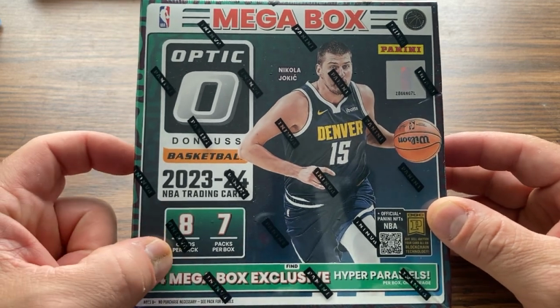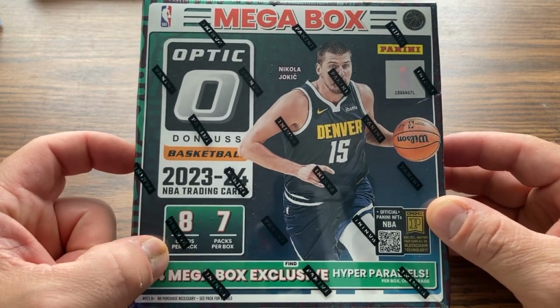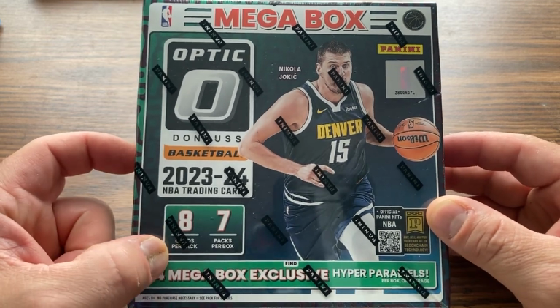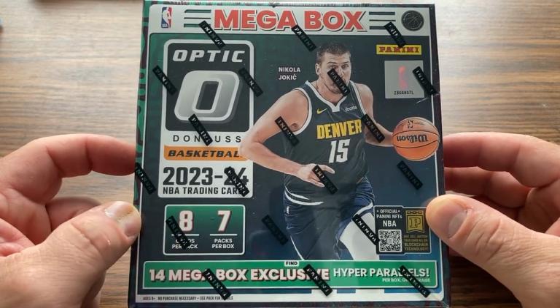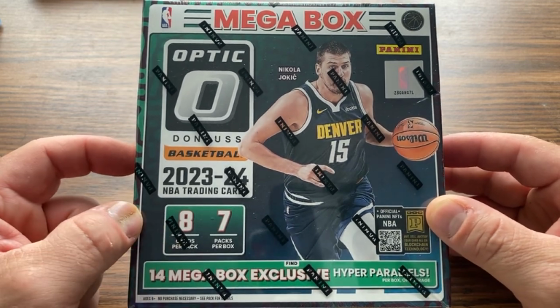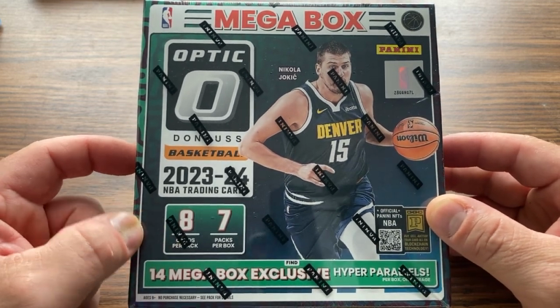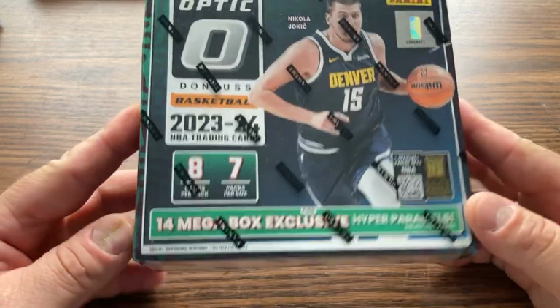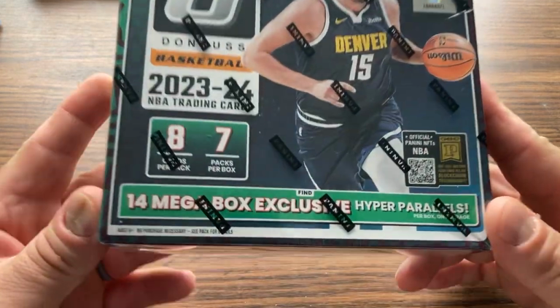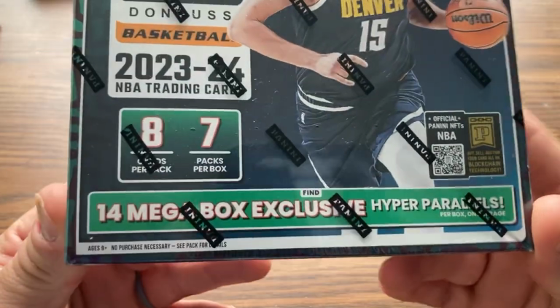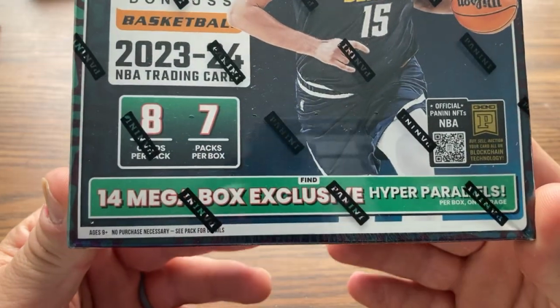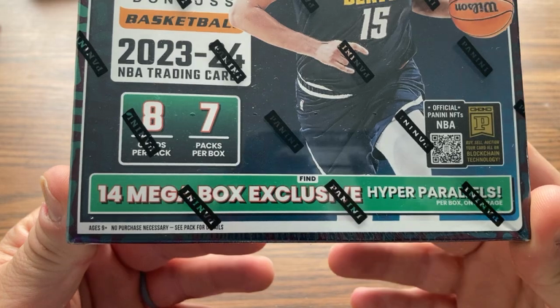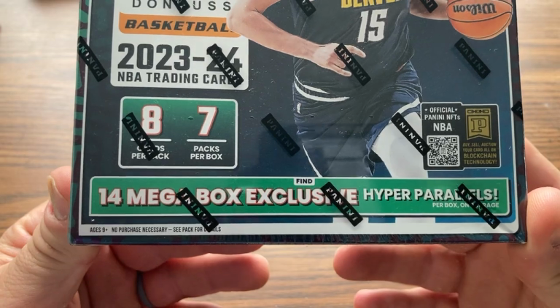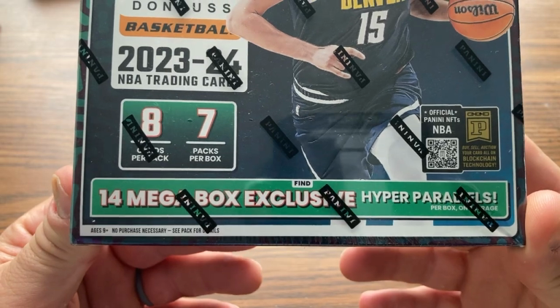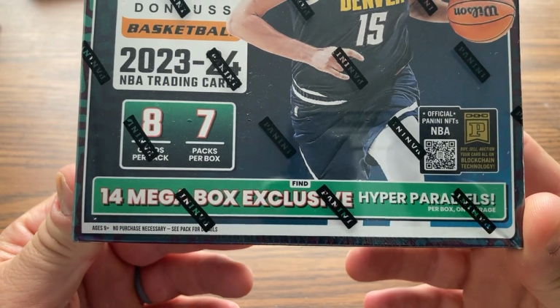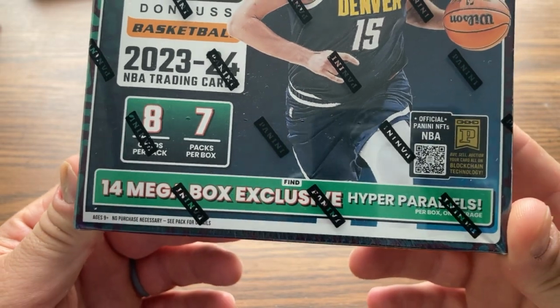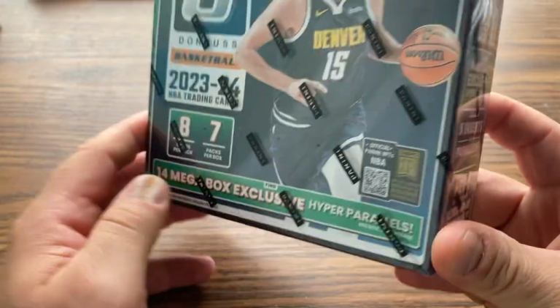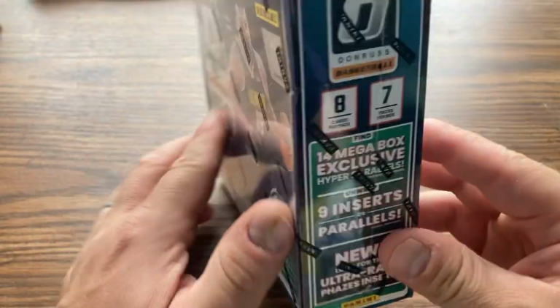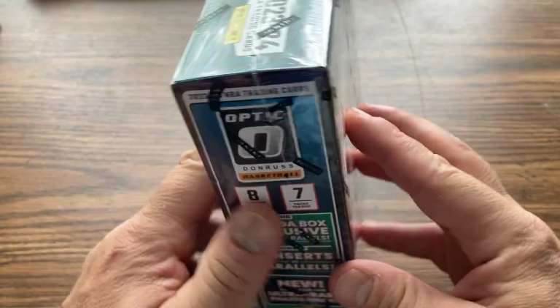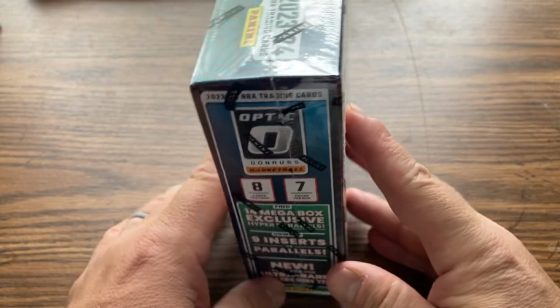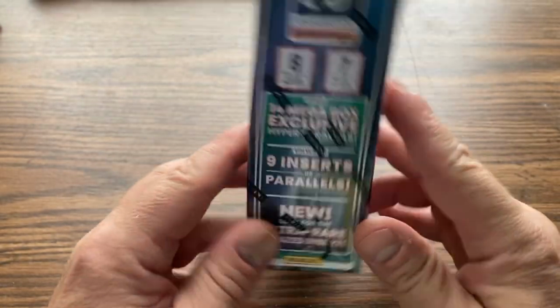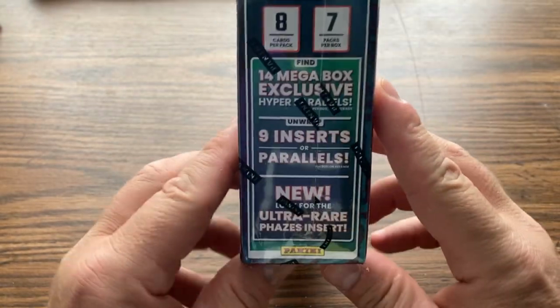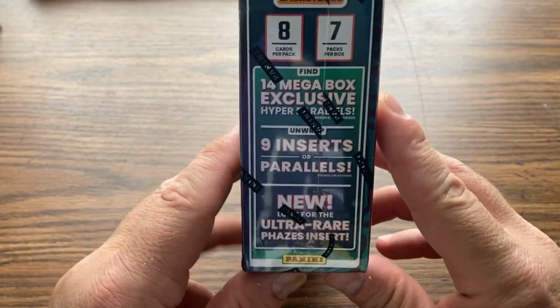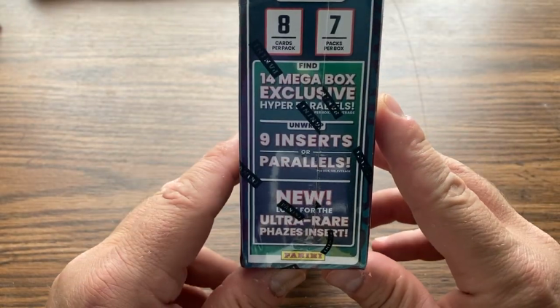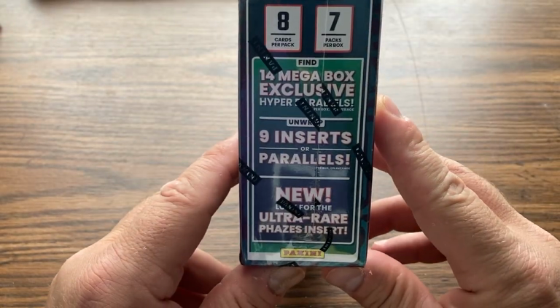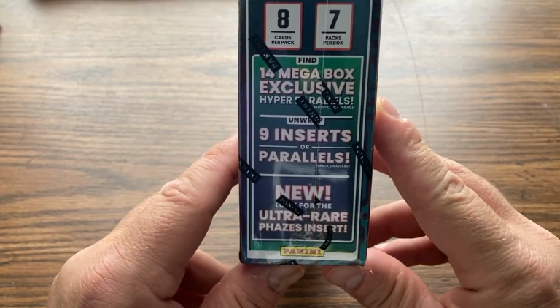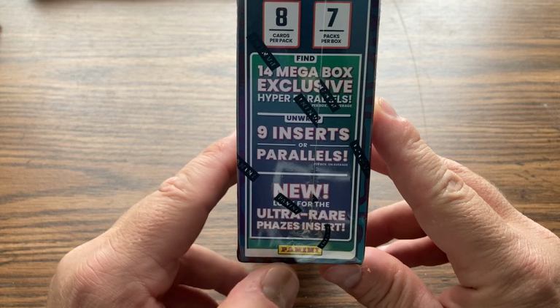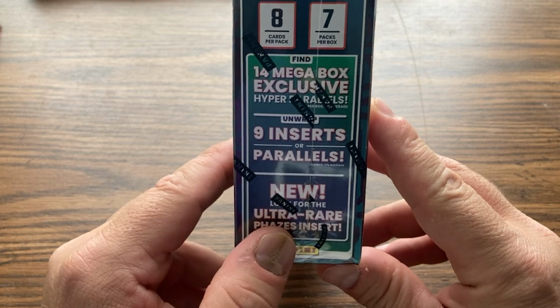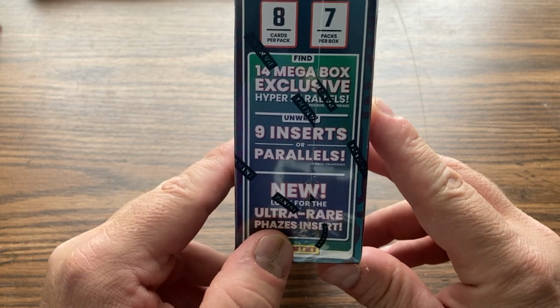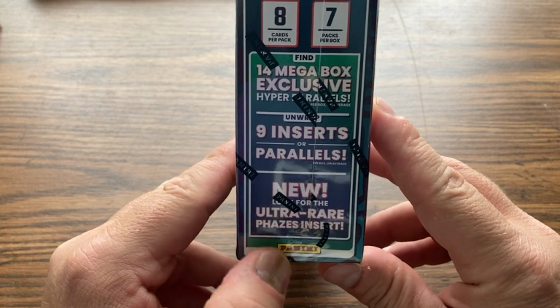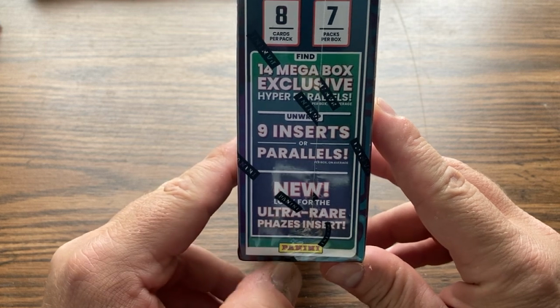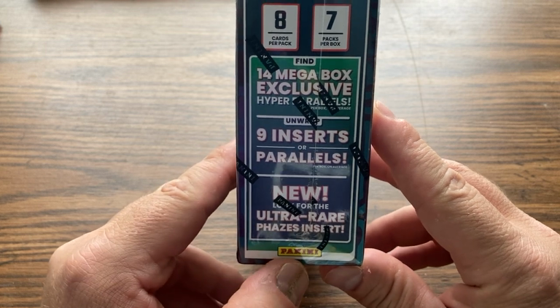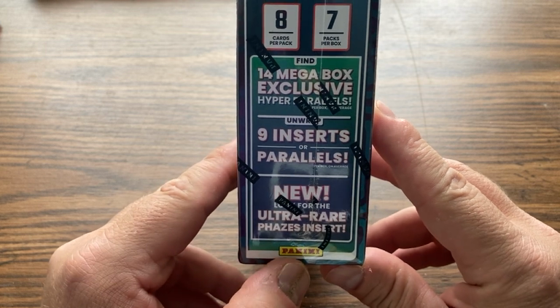Eight cards per pack, seven packs per box, 14 megabox exclusive hypers, and an Ultra Rare Faces Insert.